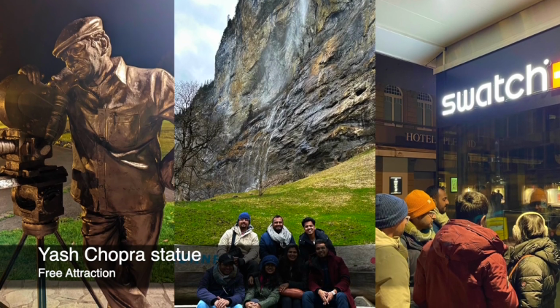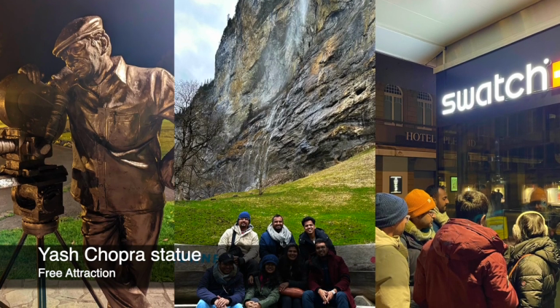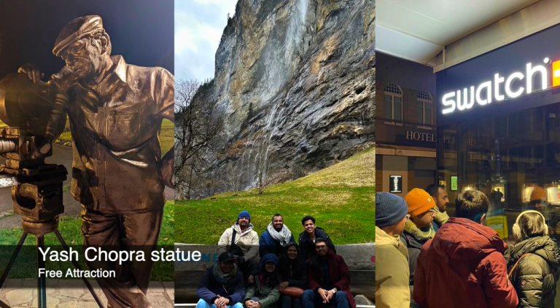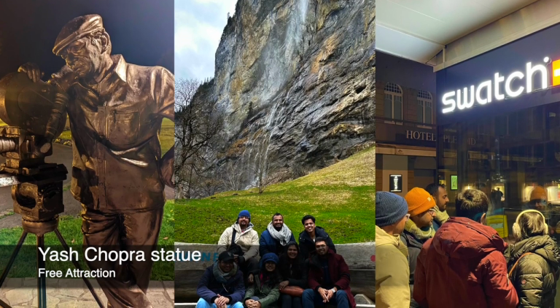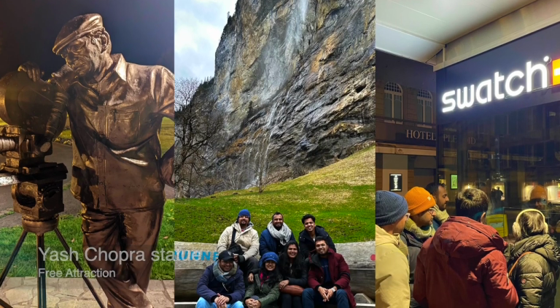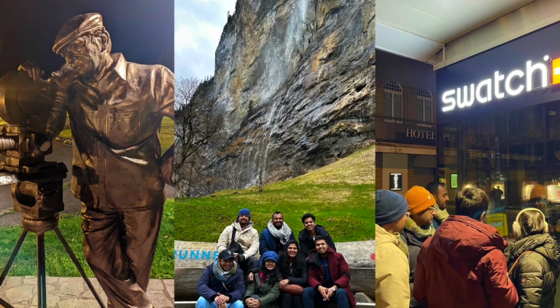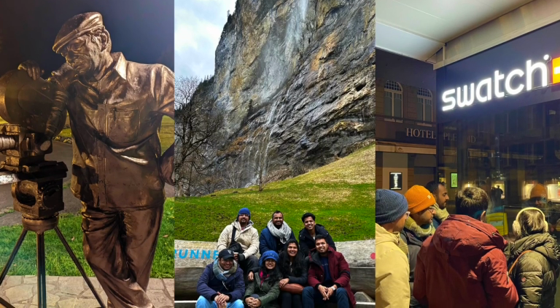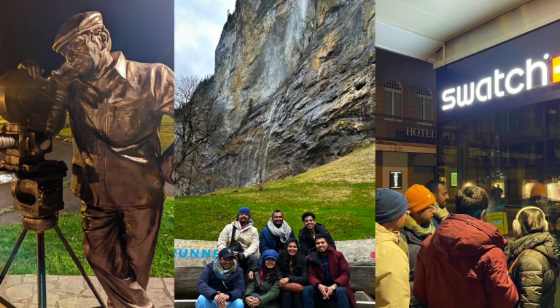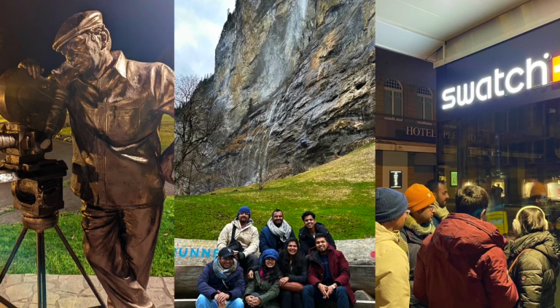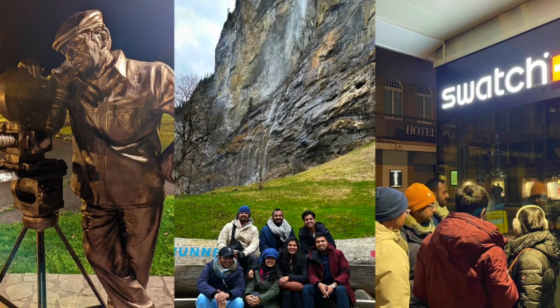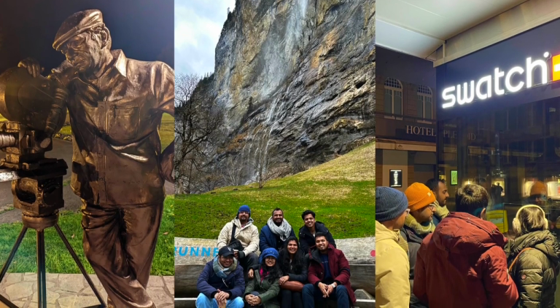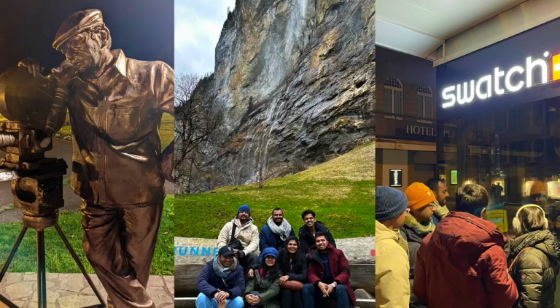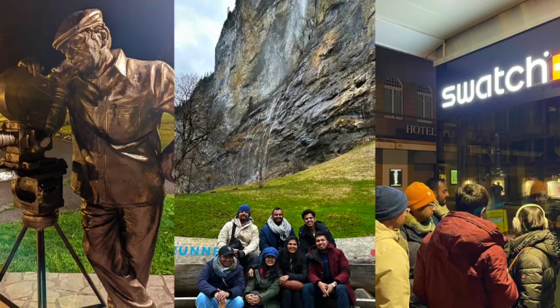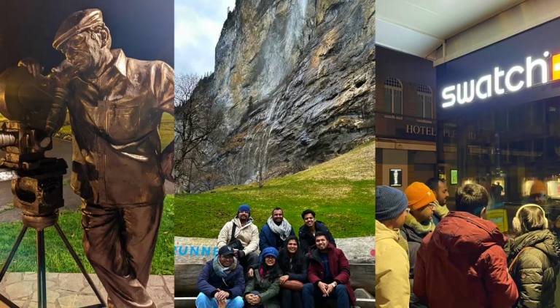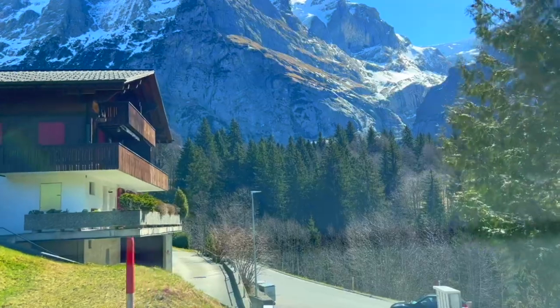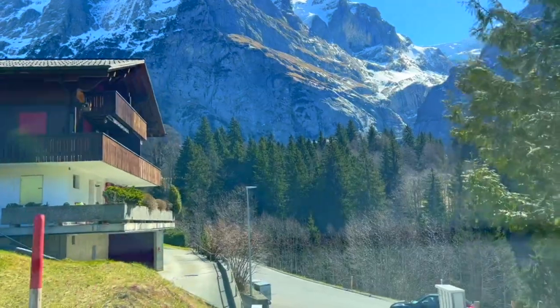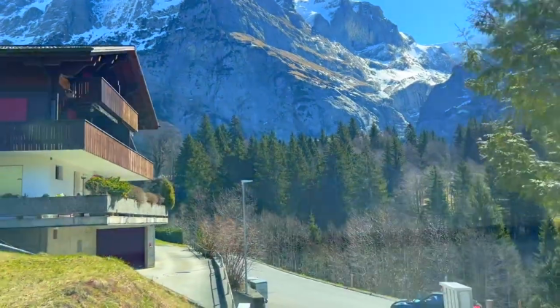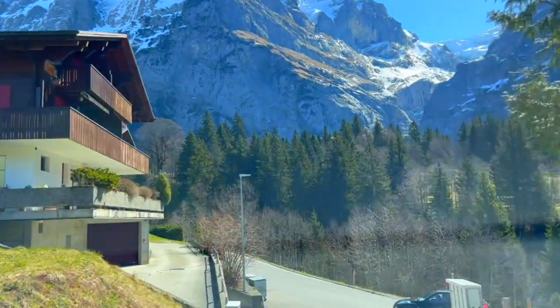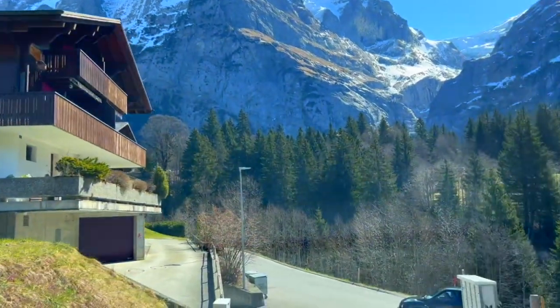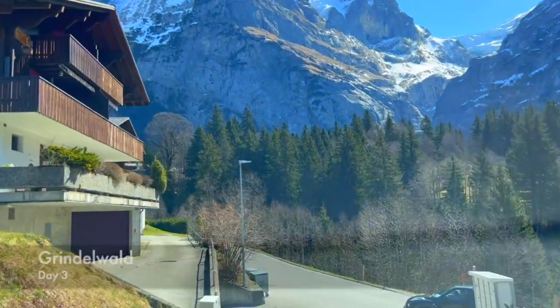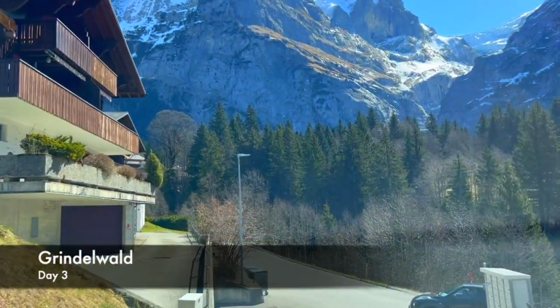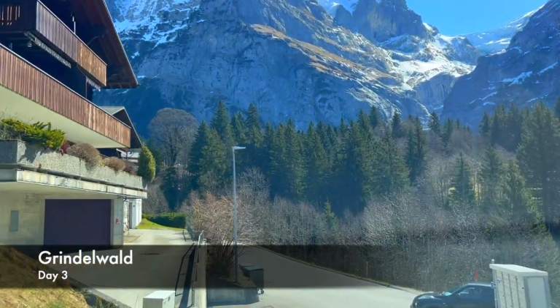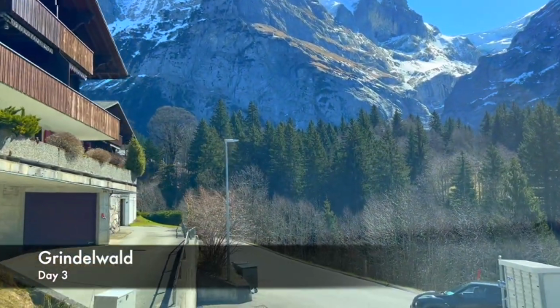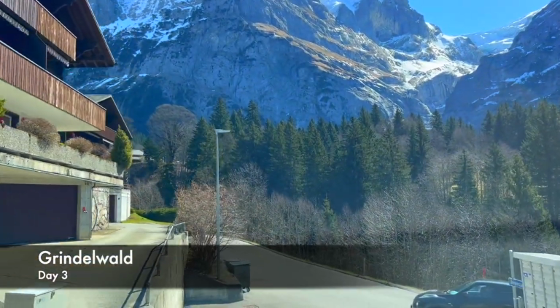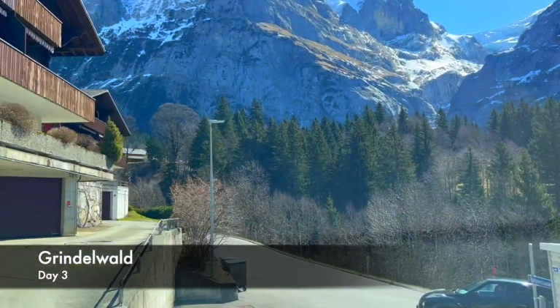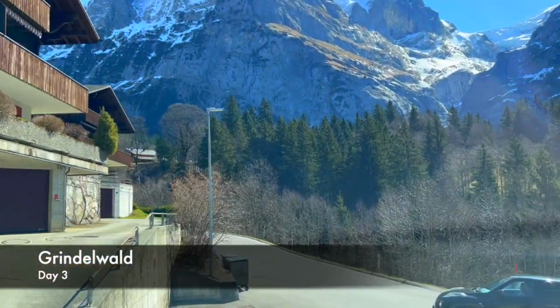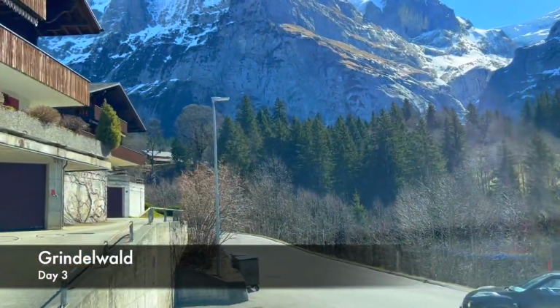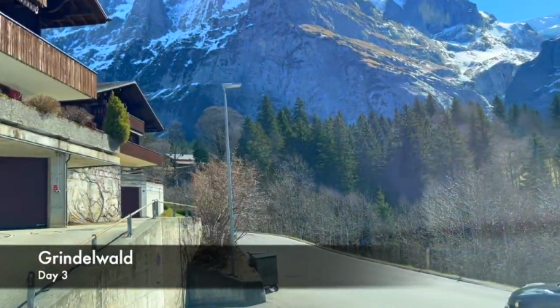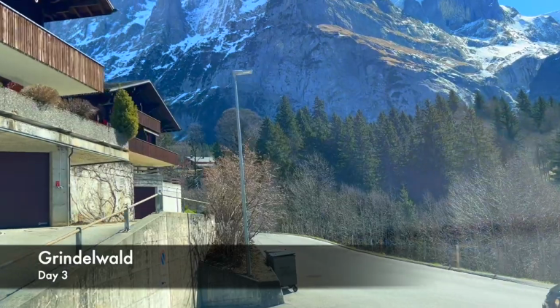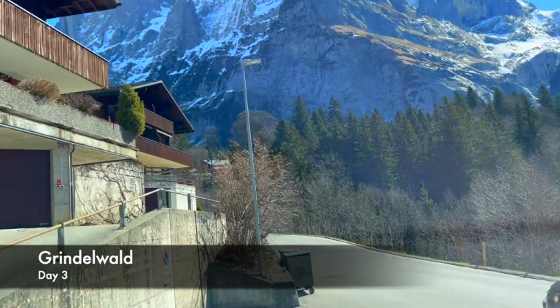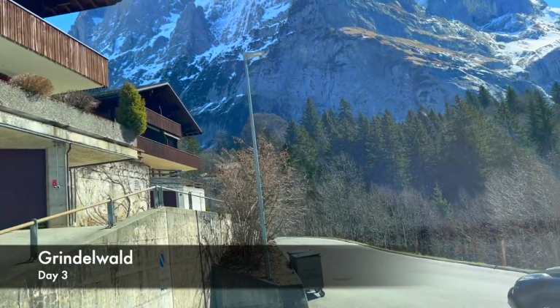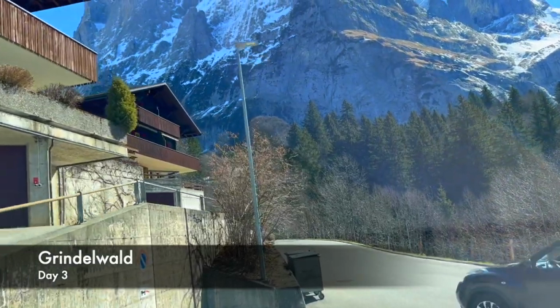Once we settled in, we couldn't resist exploring the charming streets of Interlaken. The next day, after a quick and delicious breakfast in Interlaken, we set off towards the enchanting village of Grindelwald.